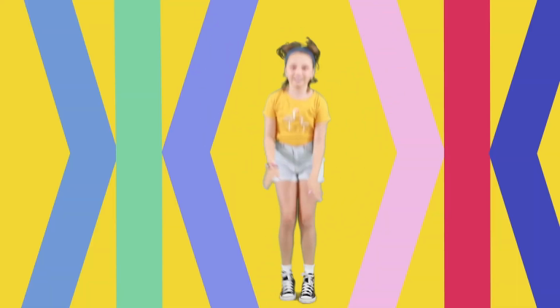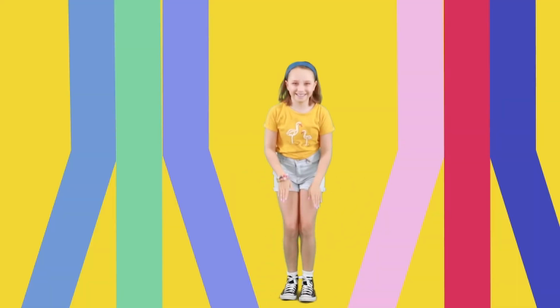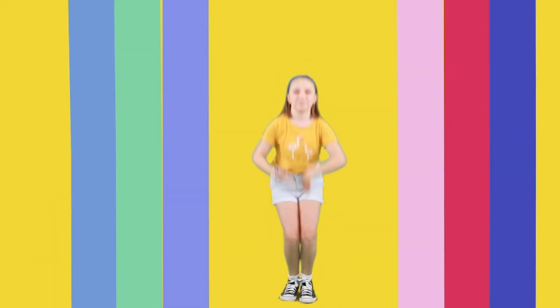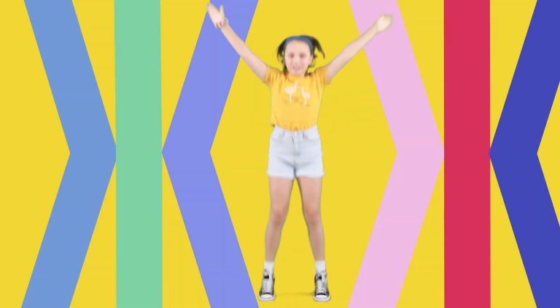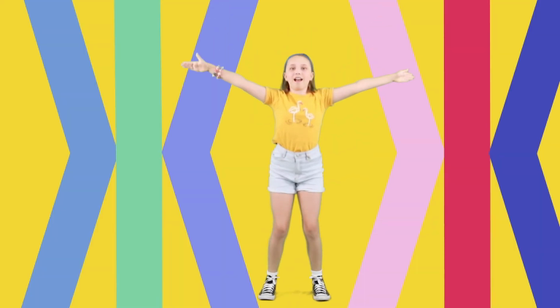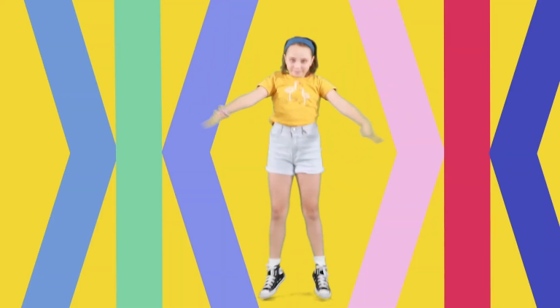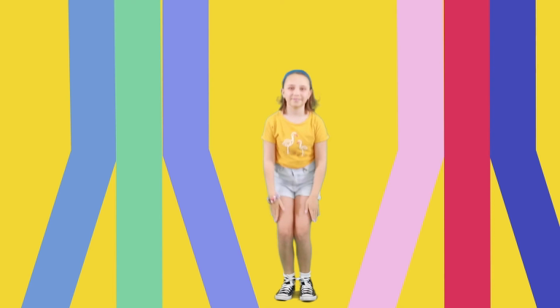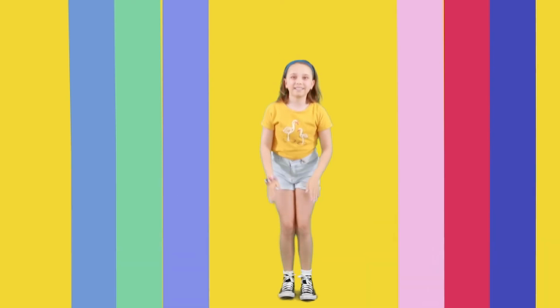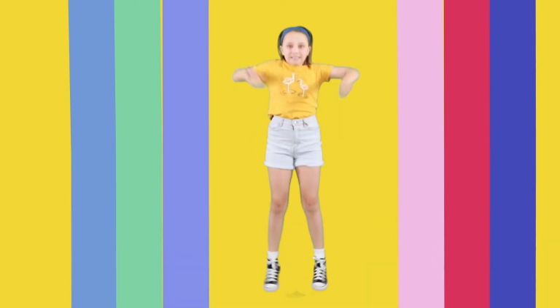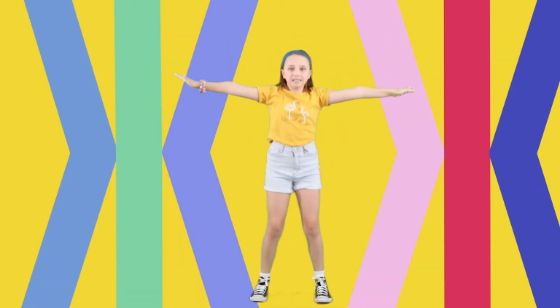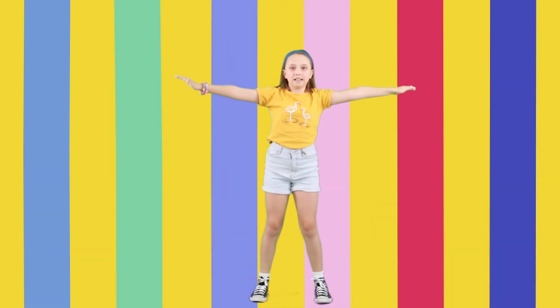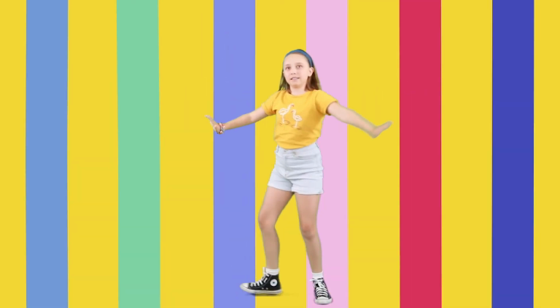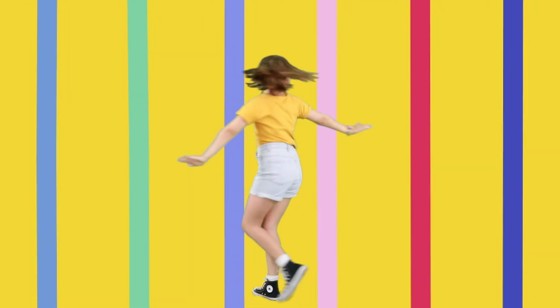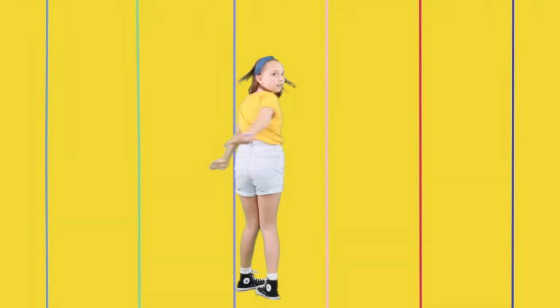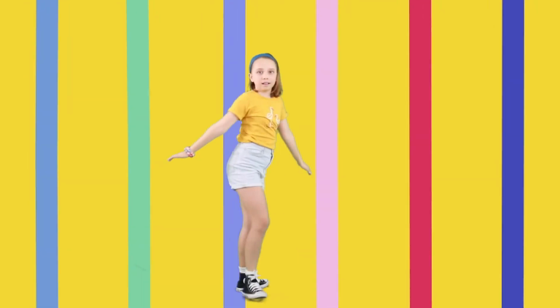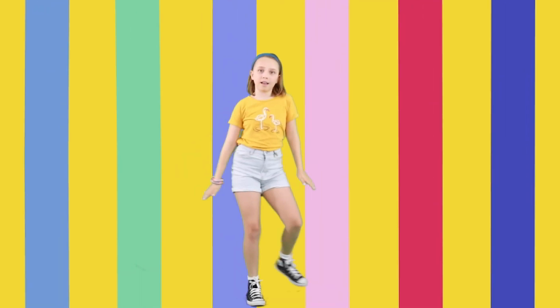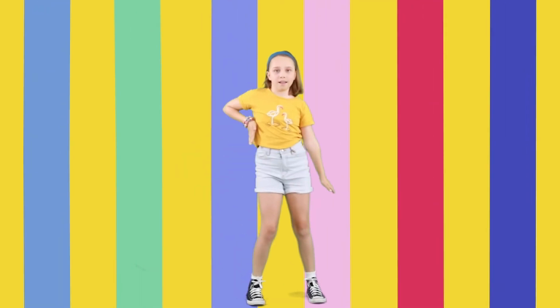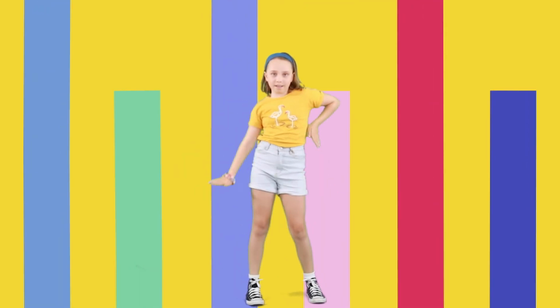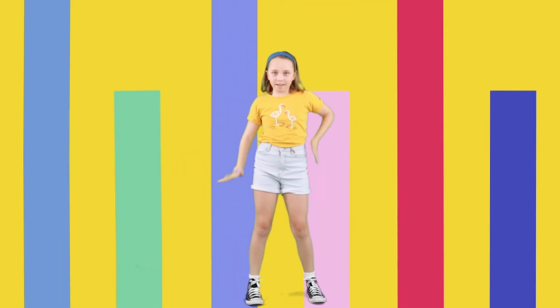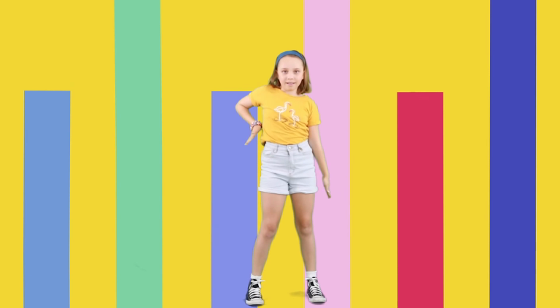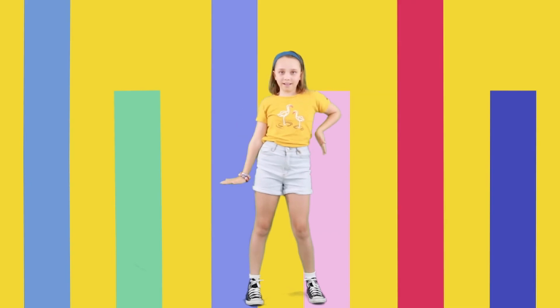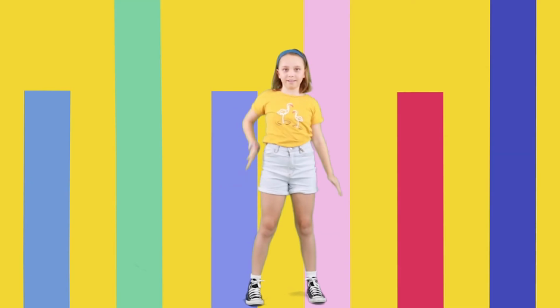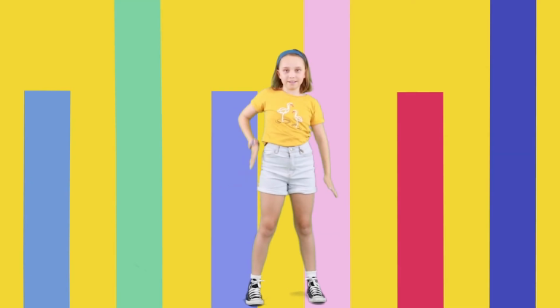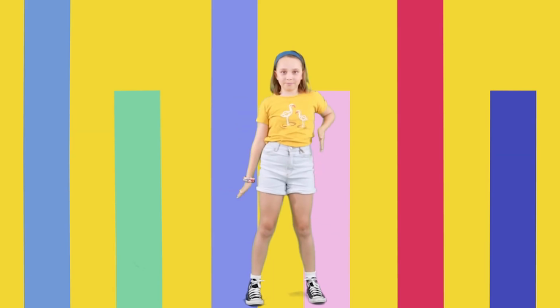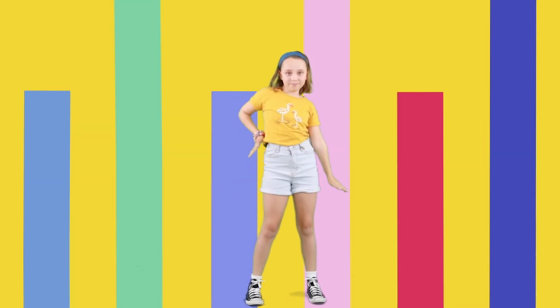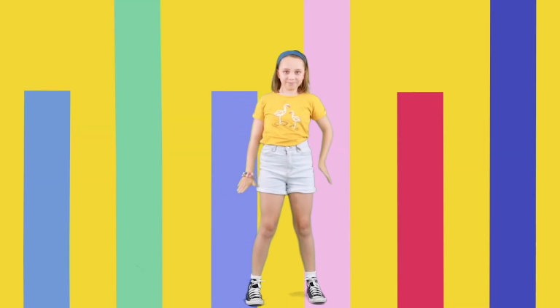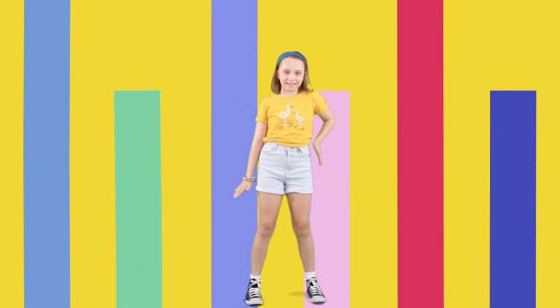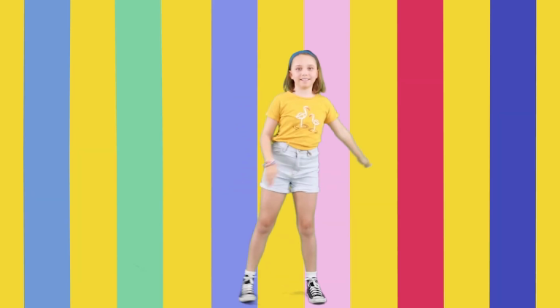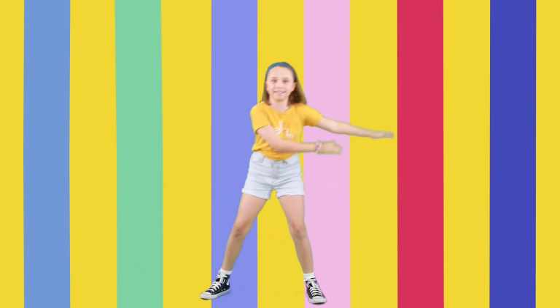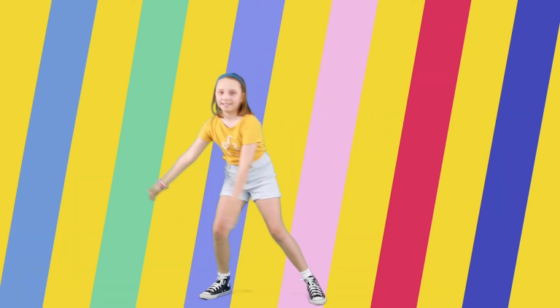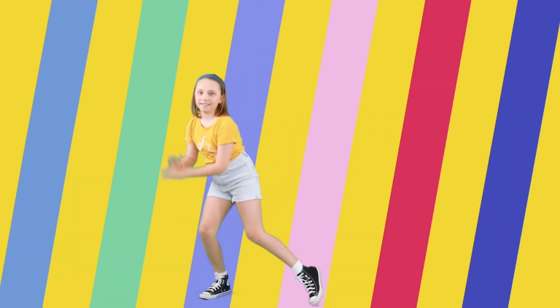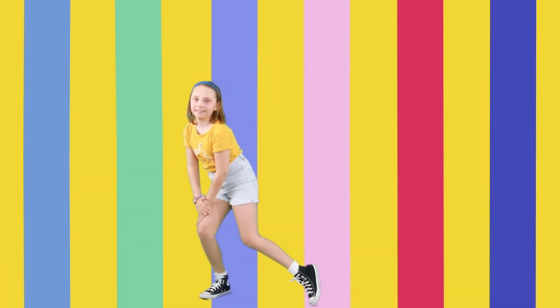Tap, tap, star, jump. One more time. Let's turn around and do some groovy shoulders. Good job. Let's scoop and tap, tap.